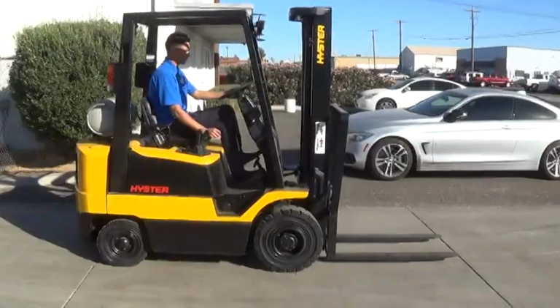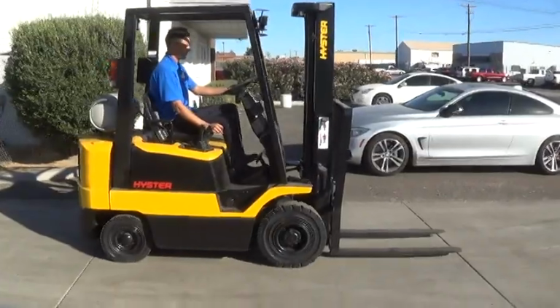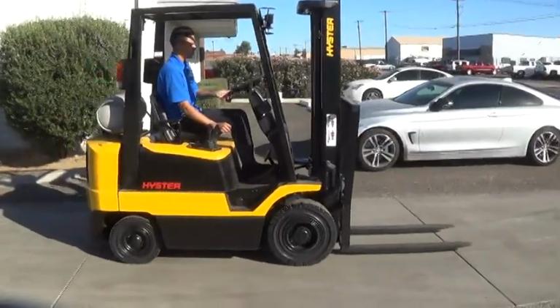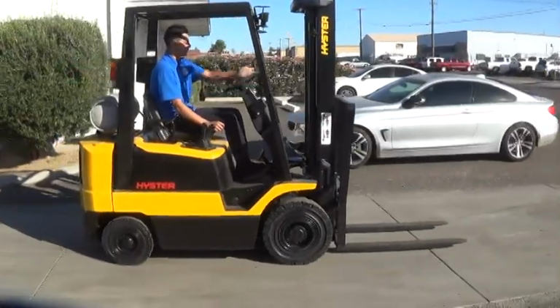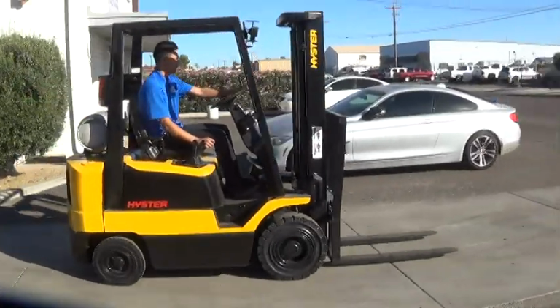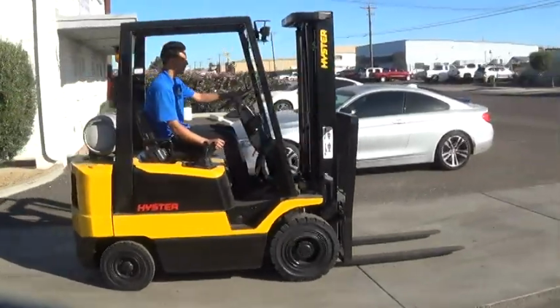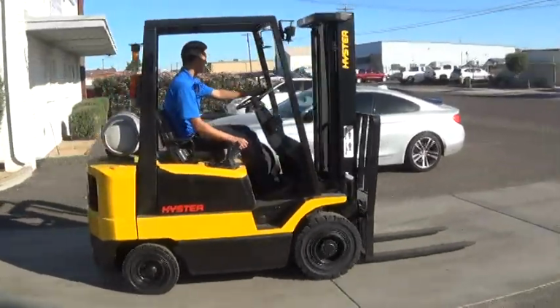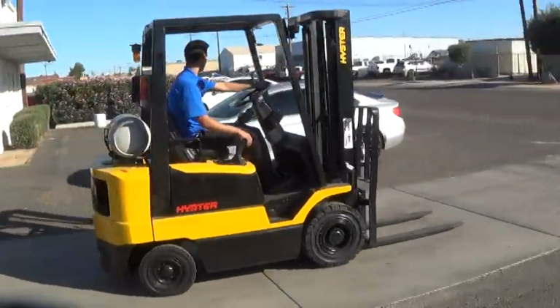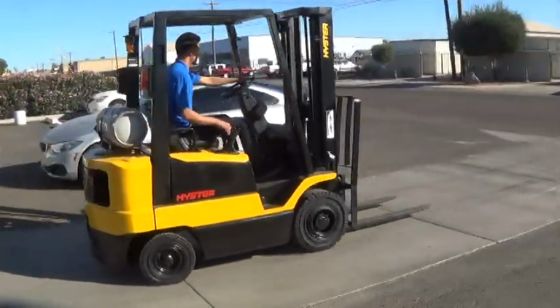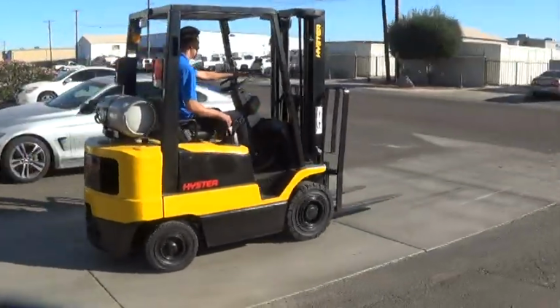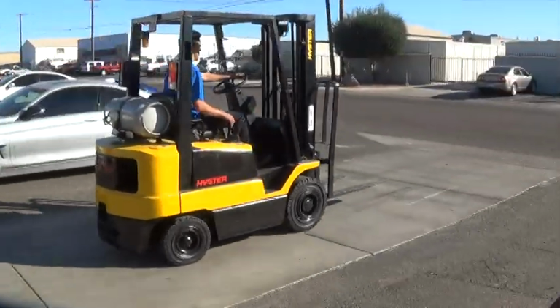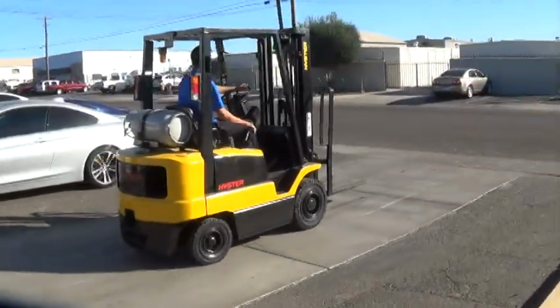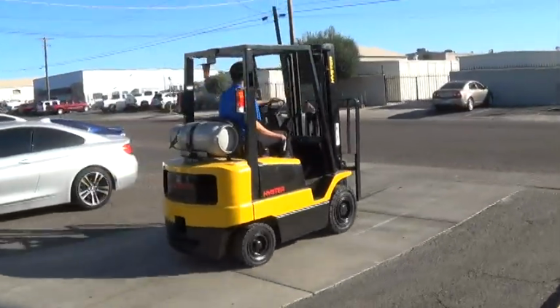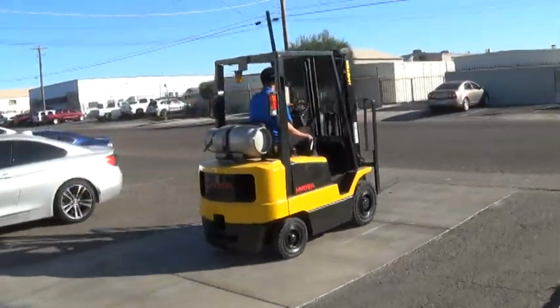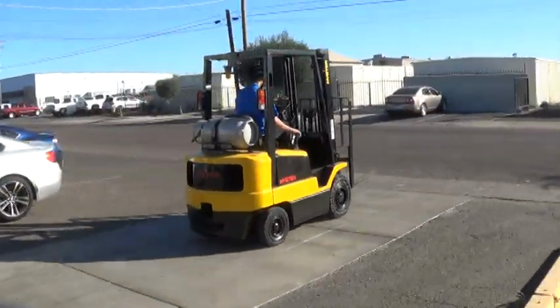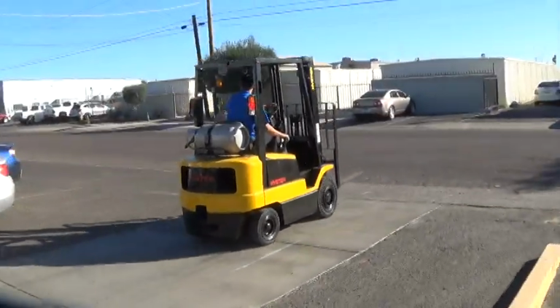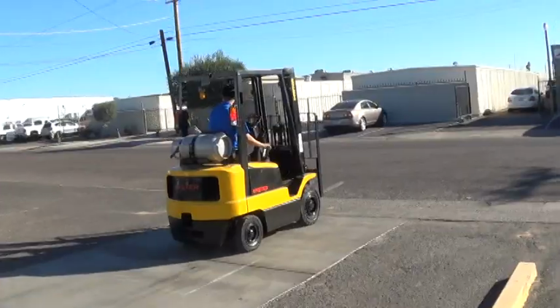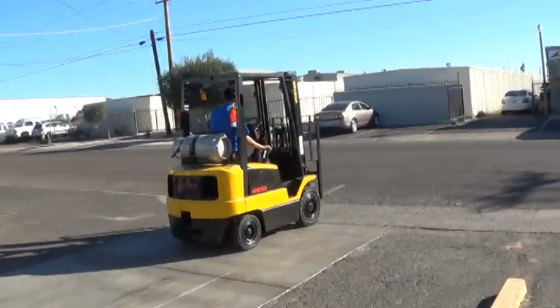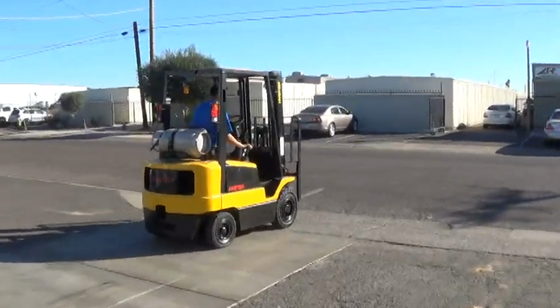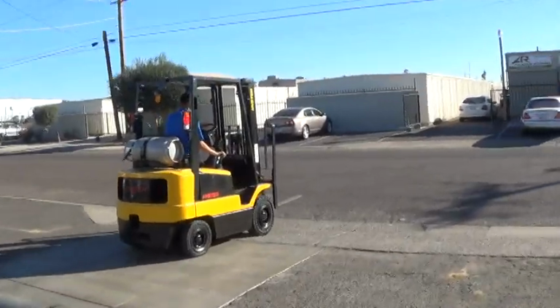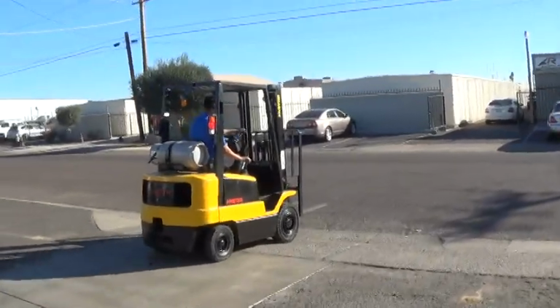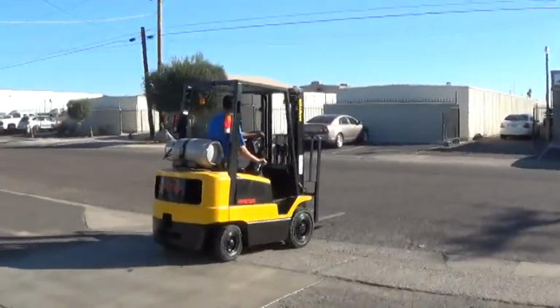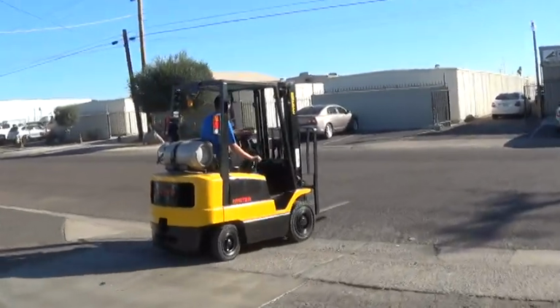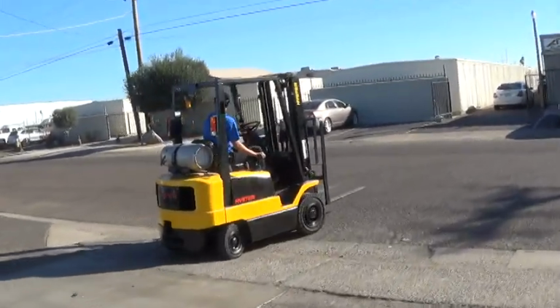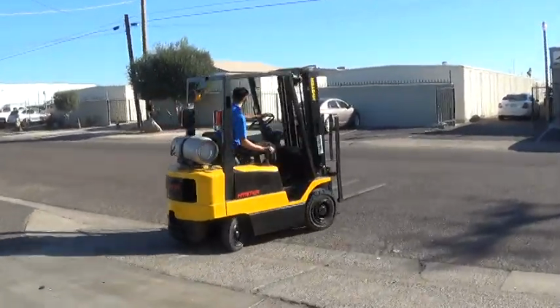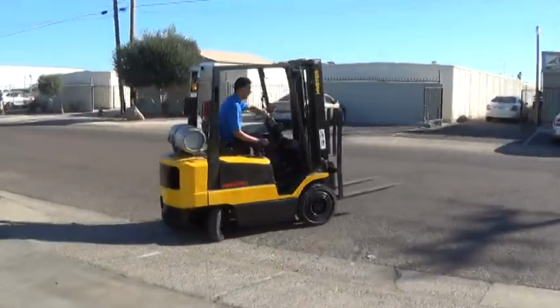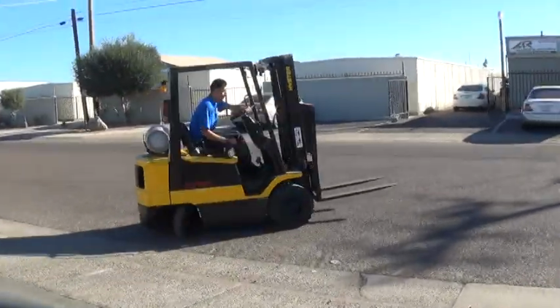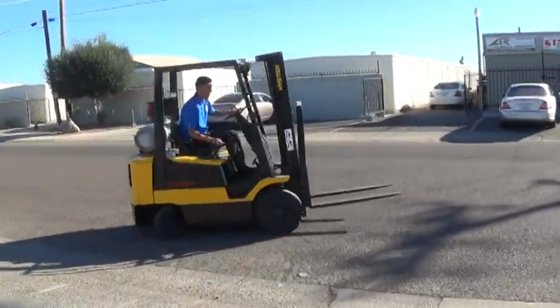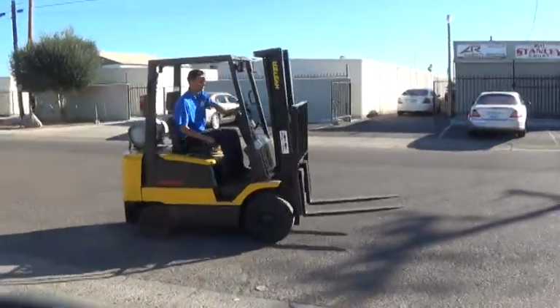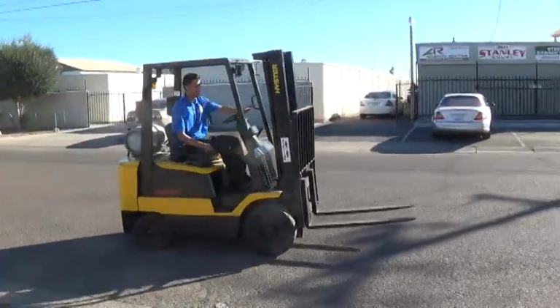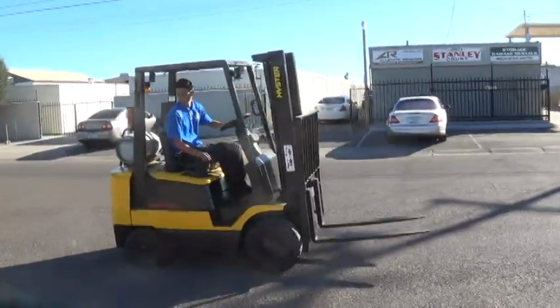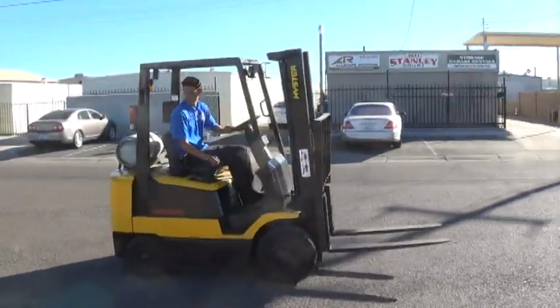We have a 1998 Hyster H40 XMS forklift. It's a 4,000 pound base lifting capacity and runs on propane fuel.